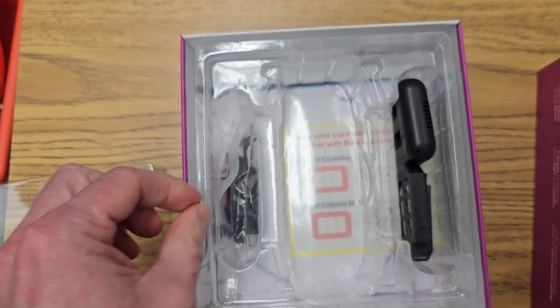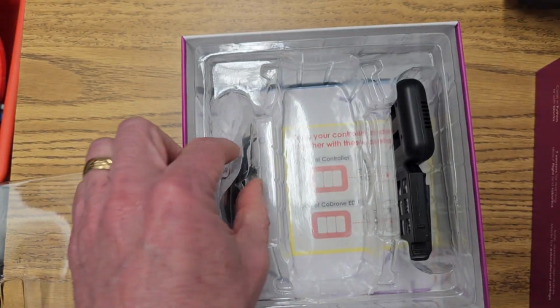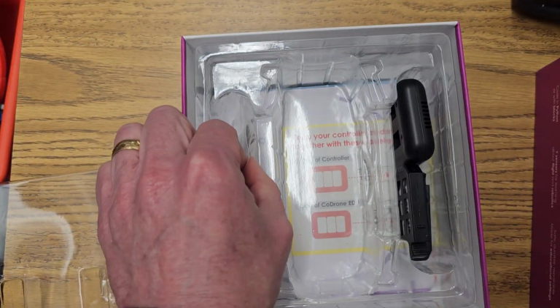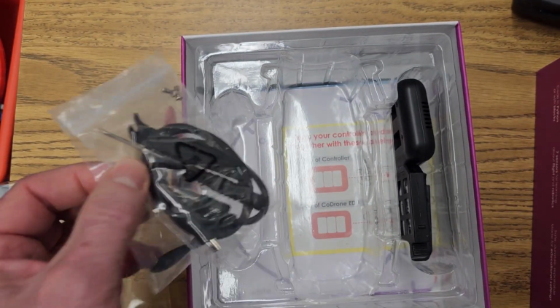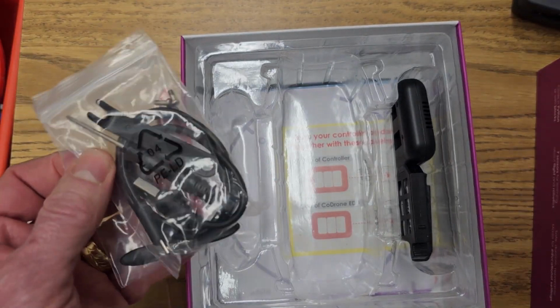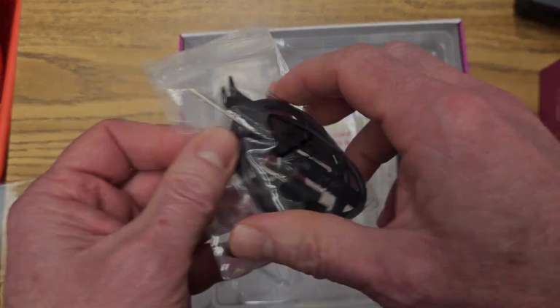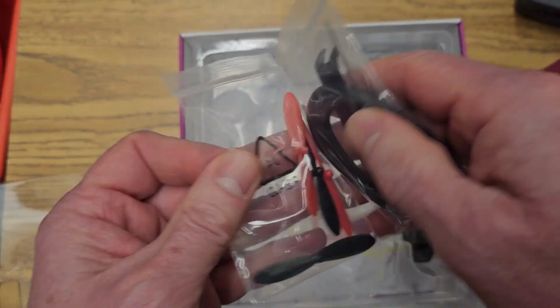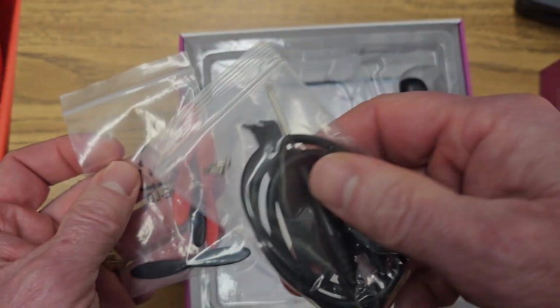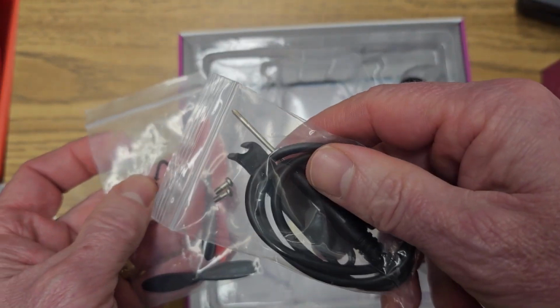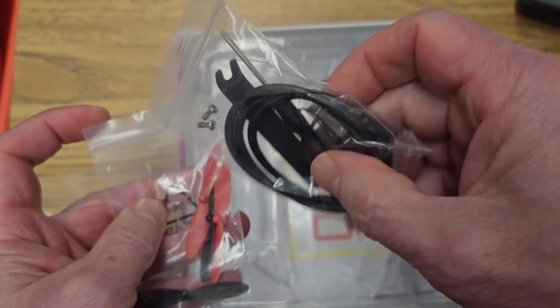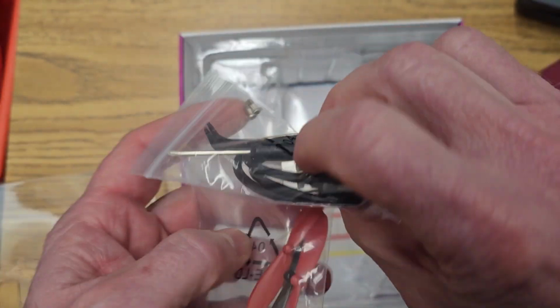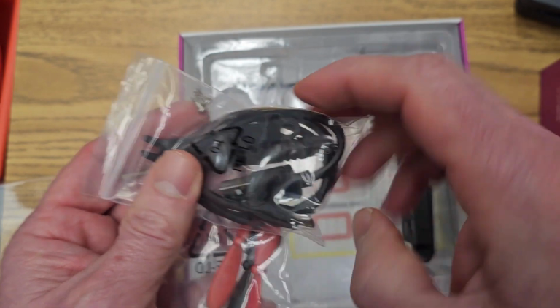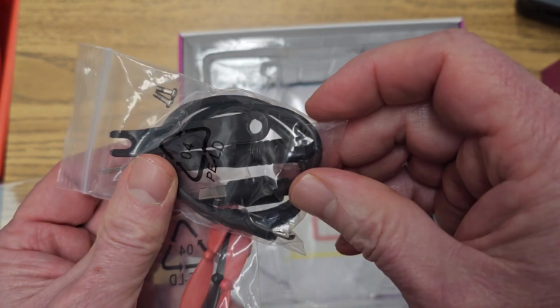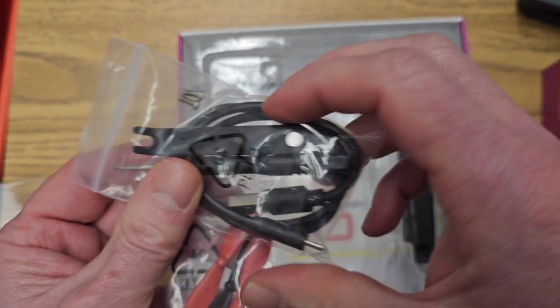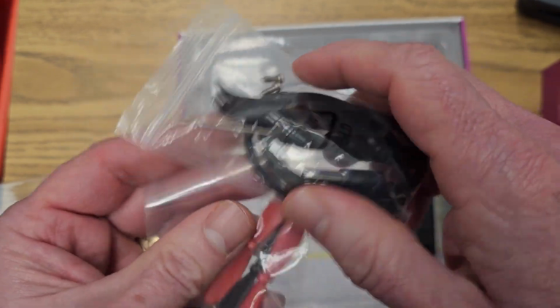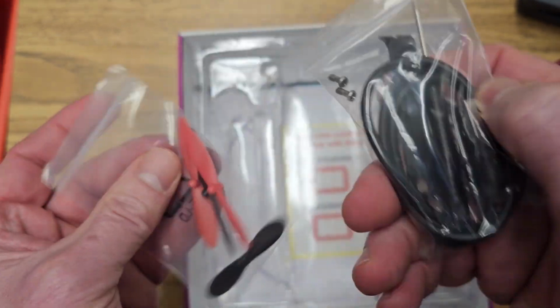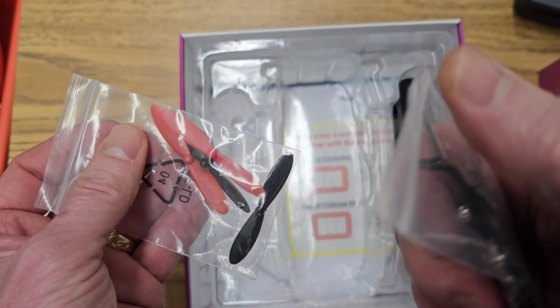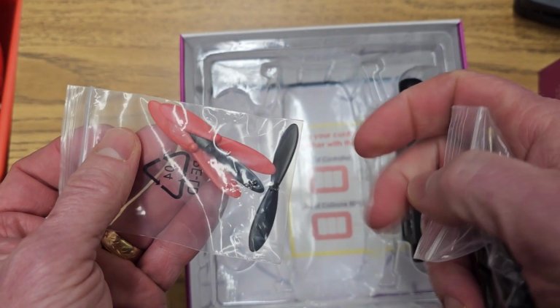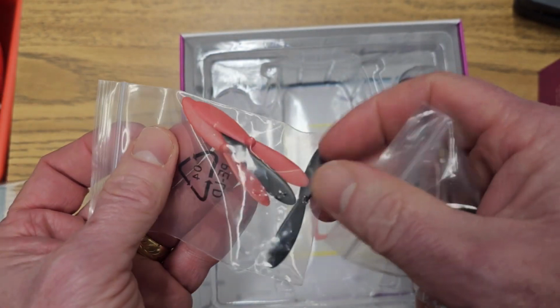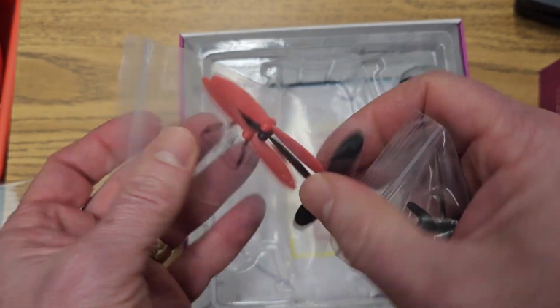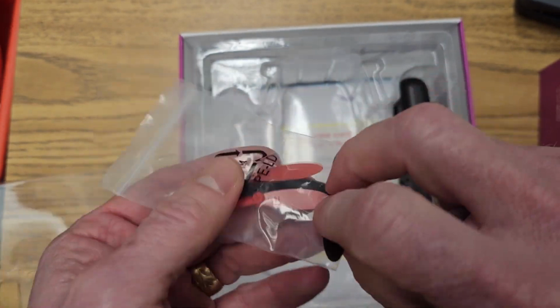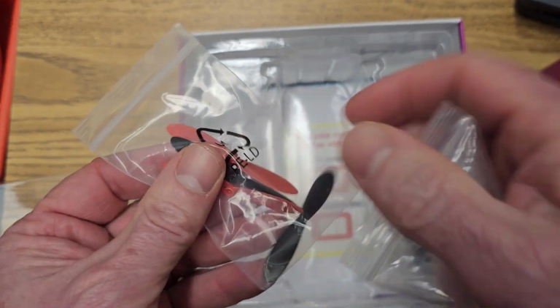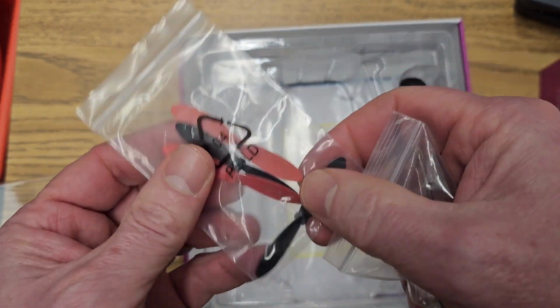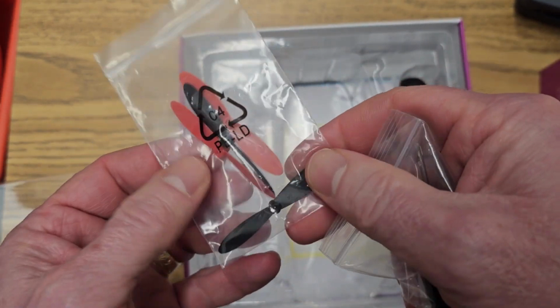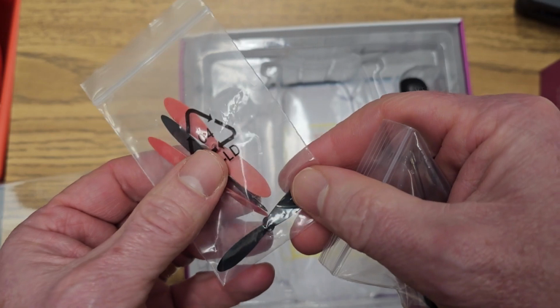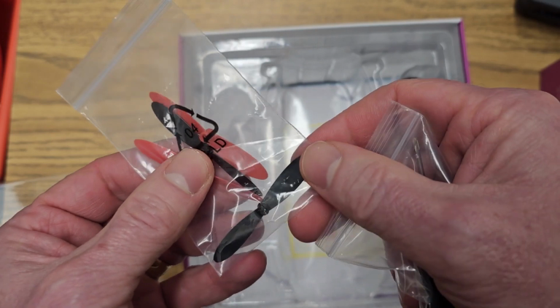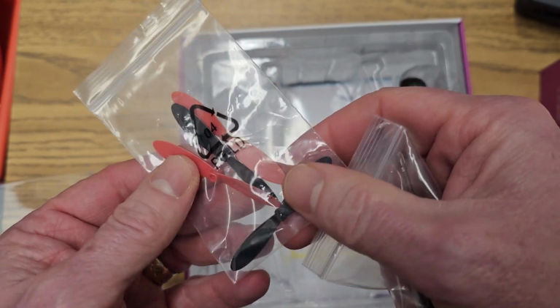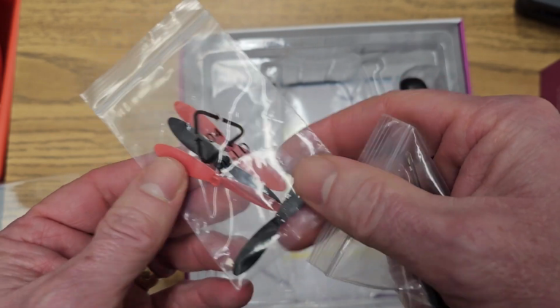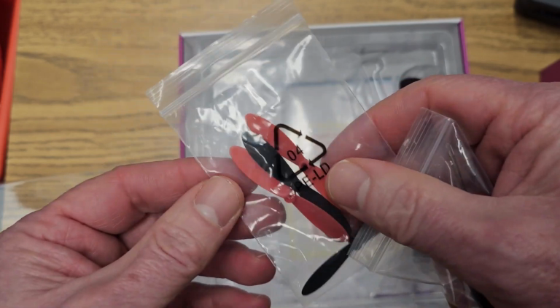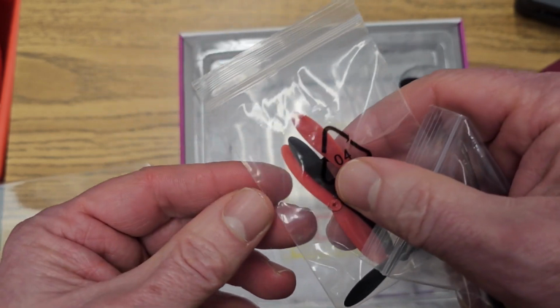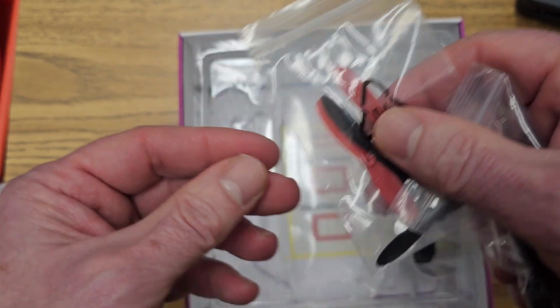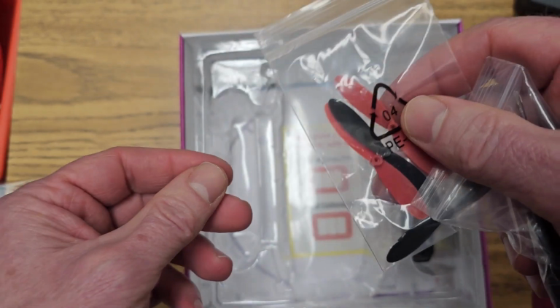It also comes with a screwdriver and some cables, and in case you need to repair some propellers it comes with four of those — two black and two red.